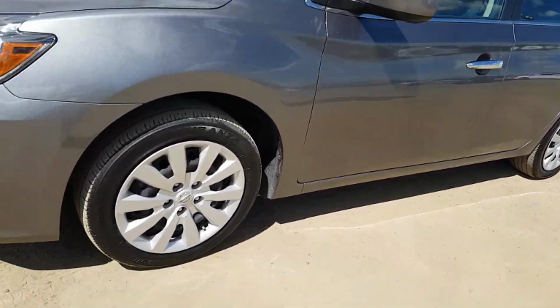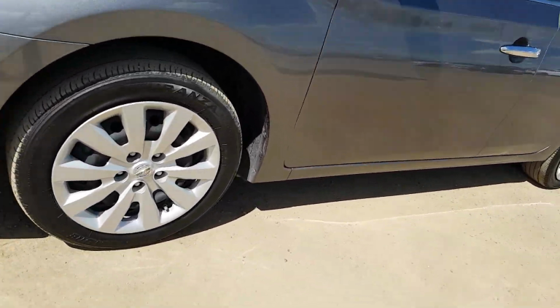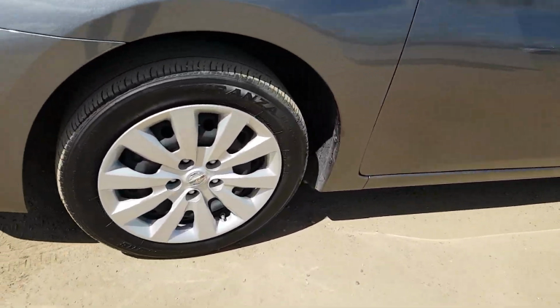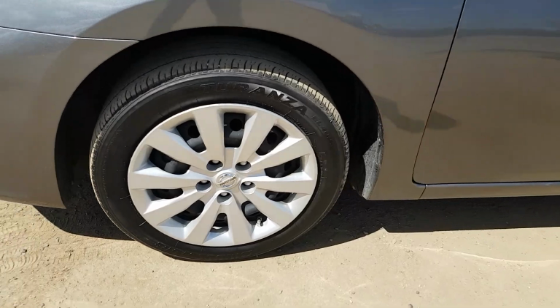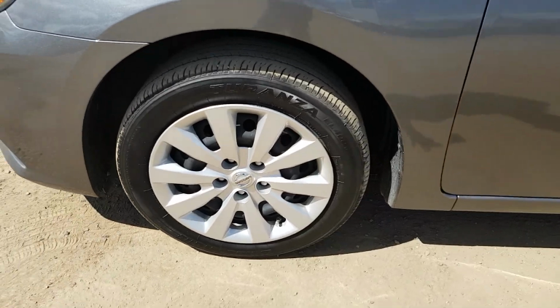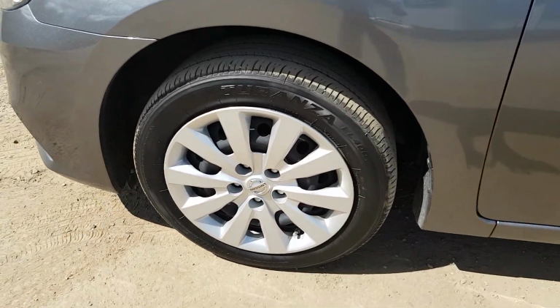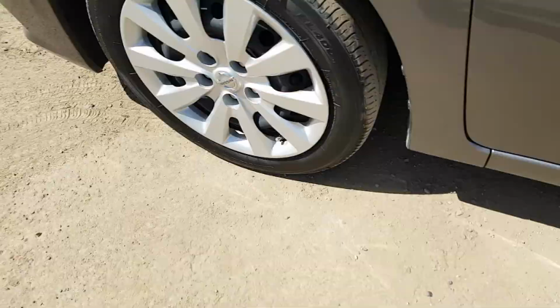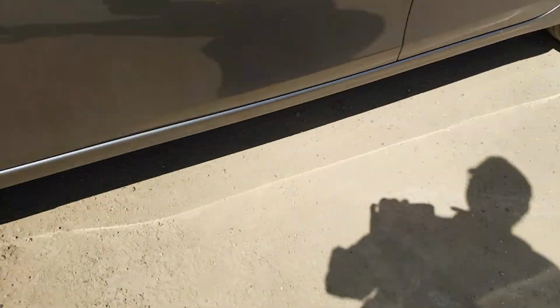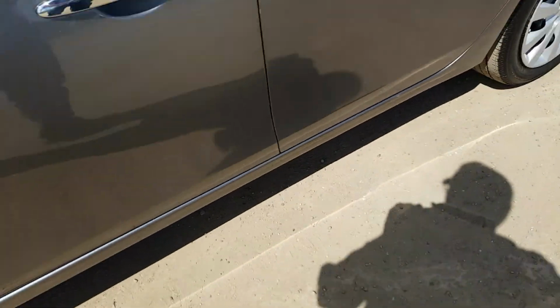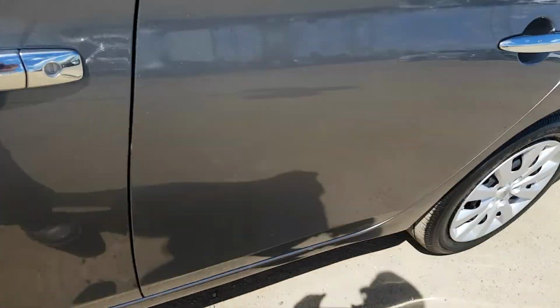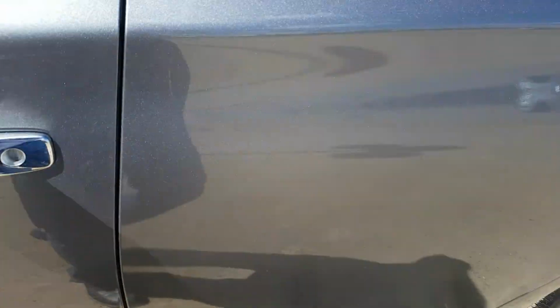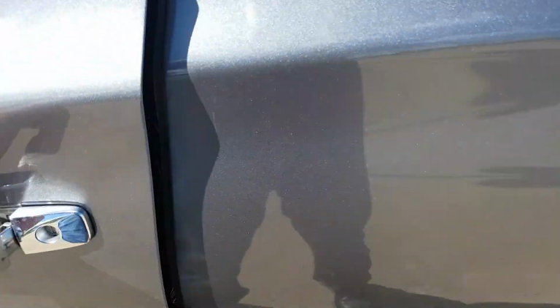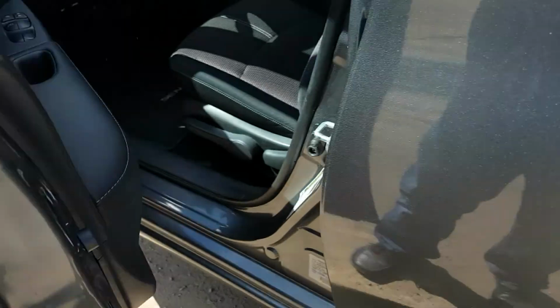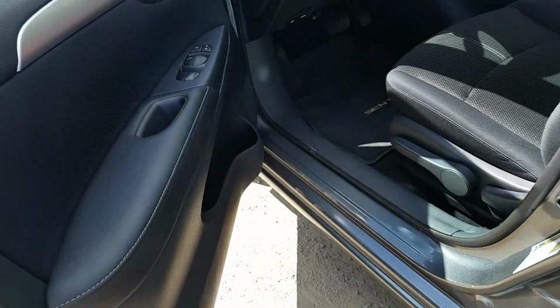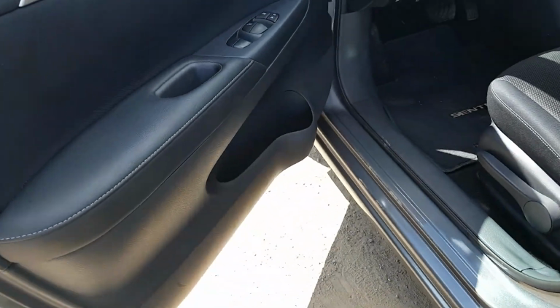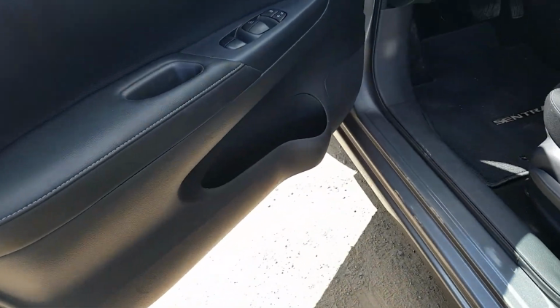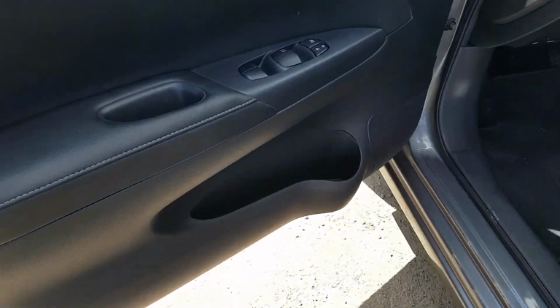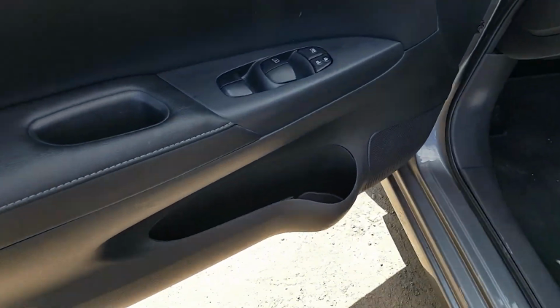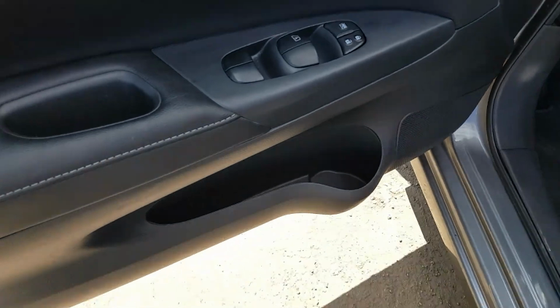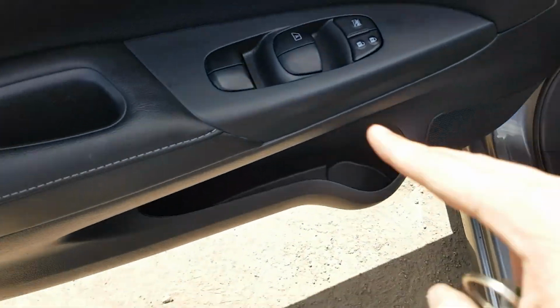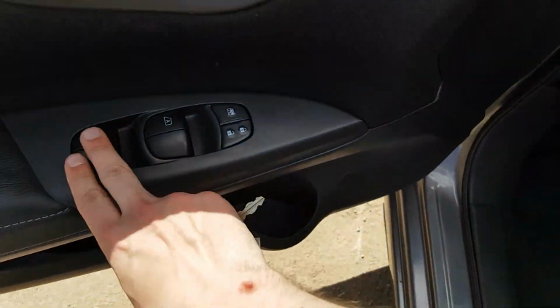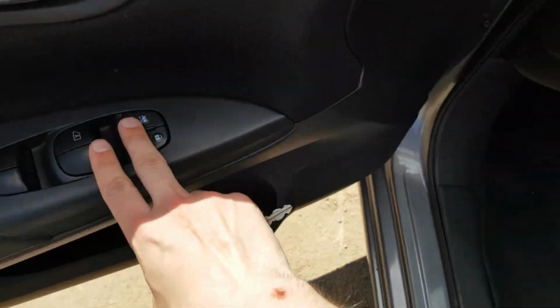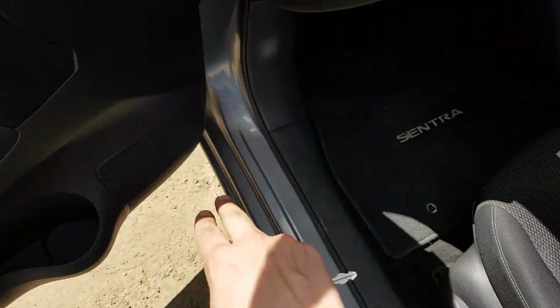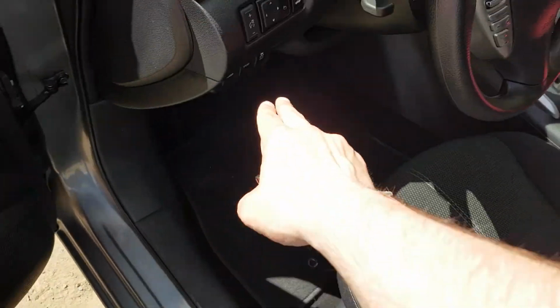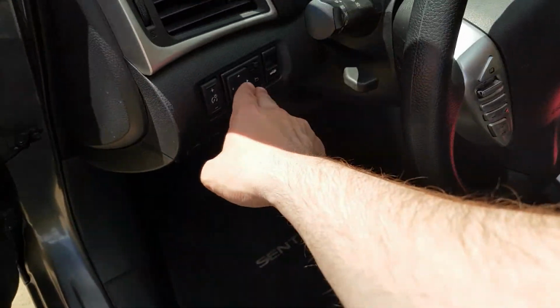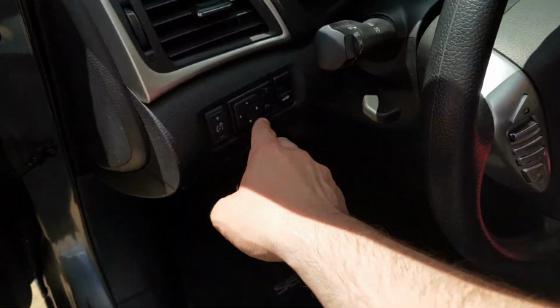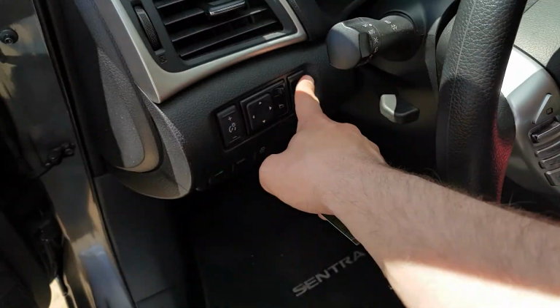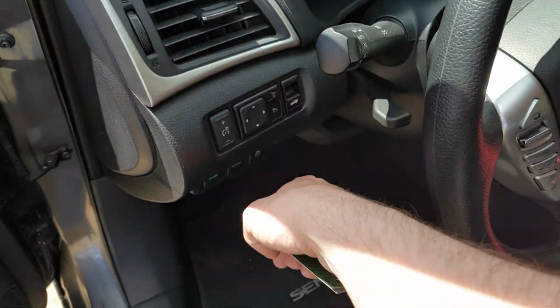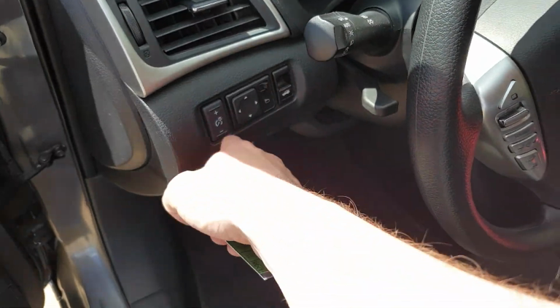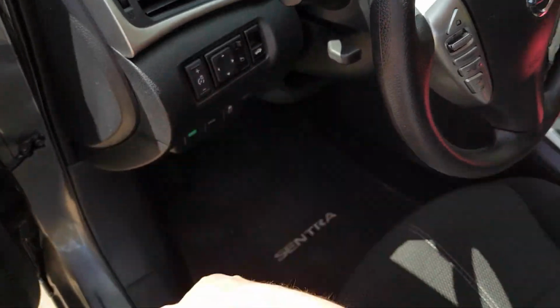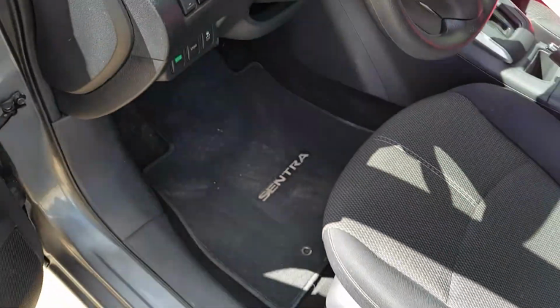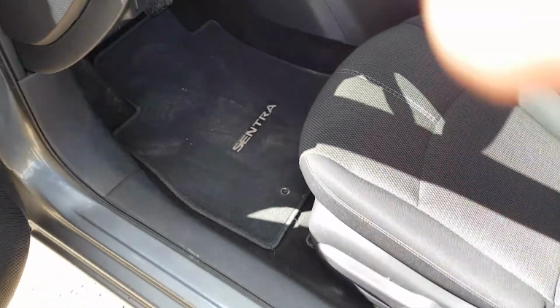On the front here we are sitting on Bridgestone rubber, chrome door handles. In our door here we do have power options — windows, locks, mirrors — just over here, as well as our trunk pop and cargo lamp brightness.